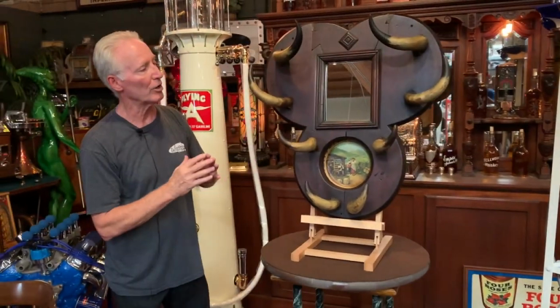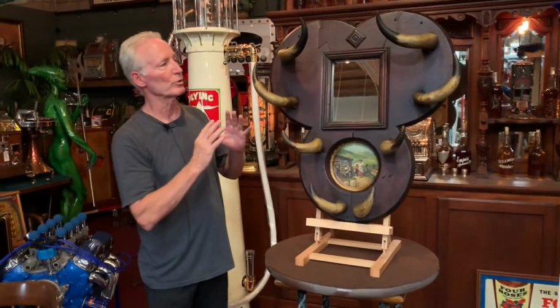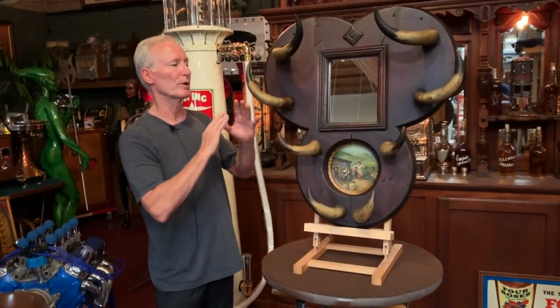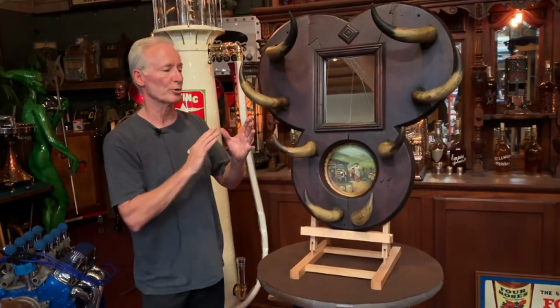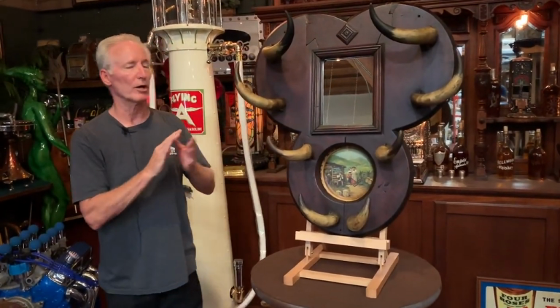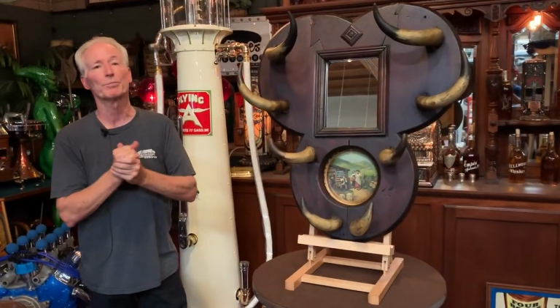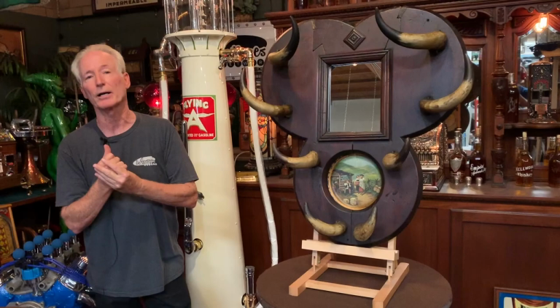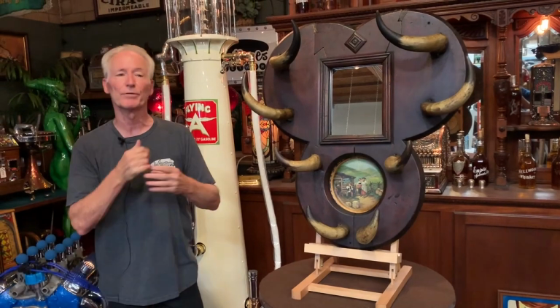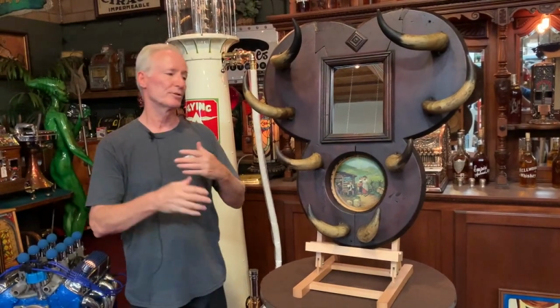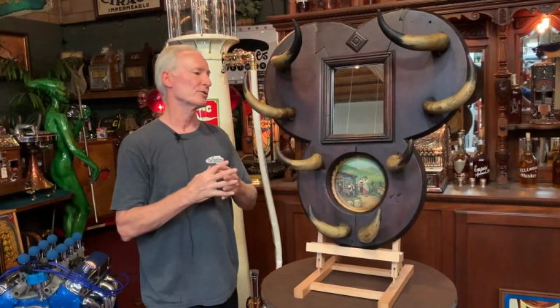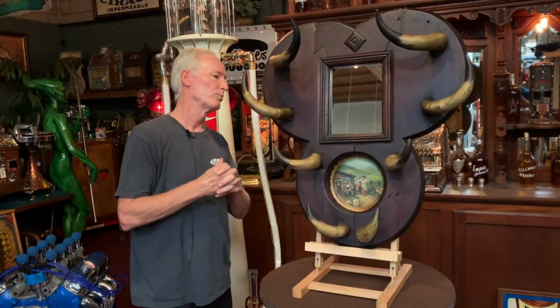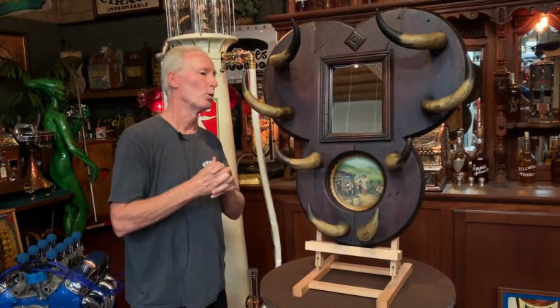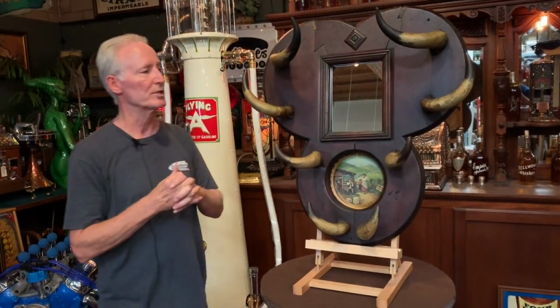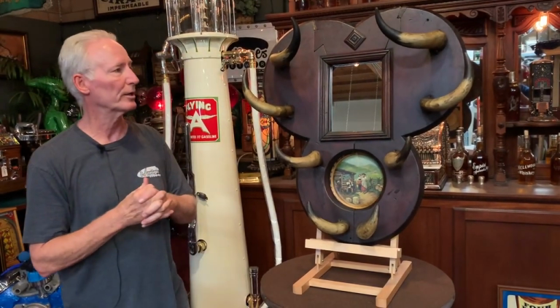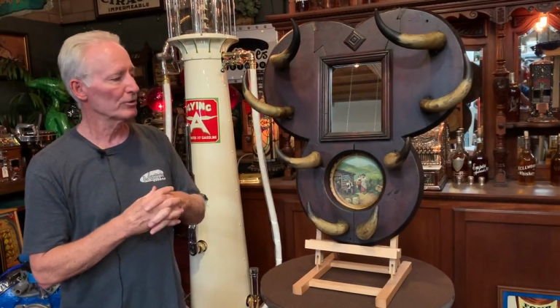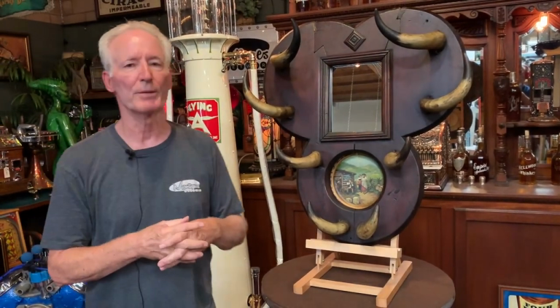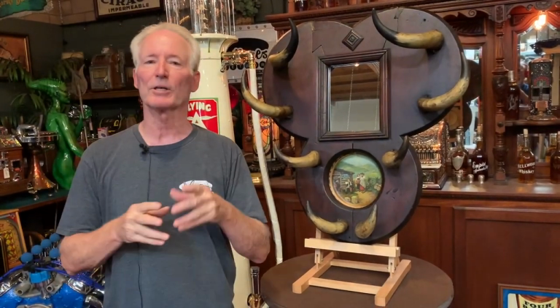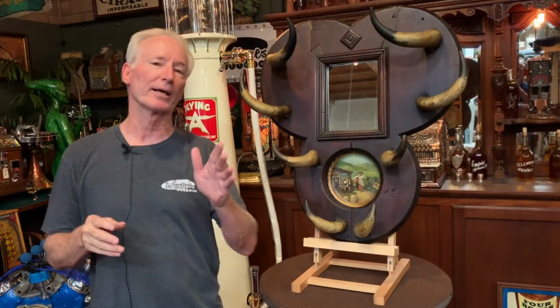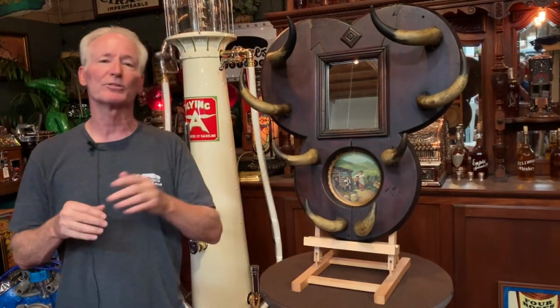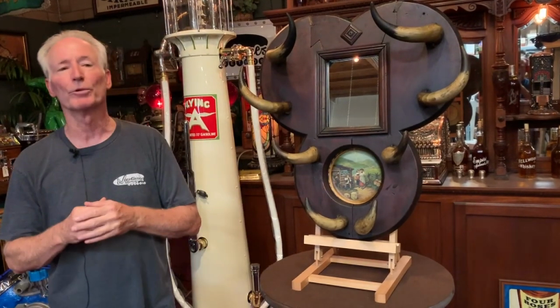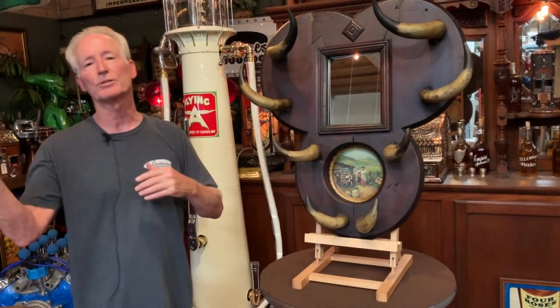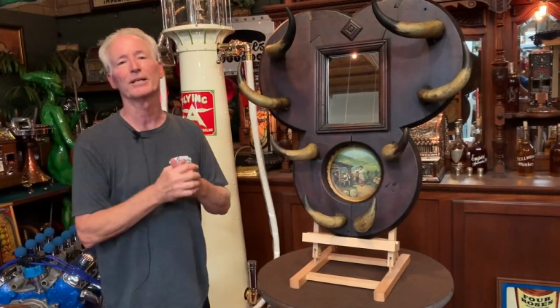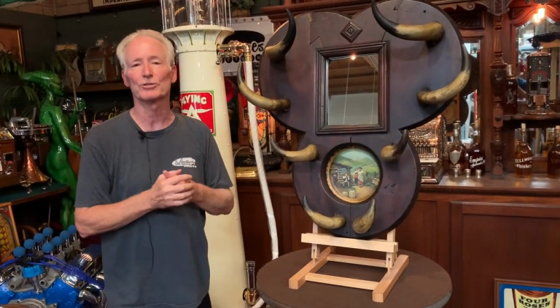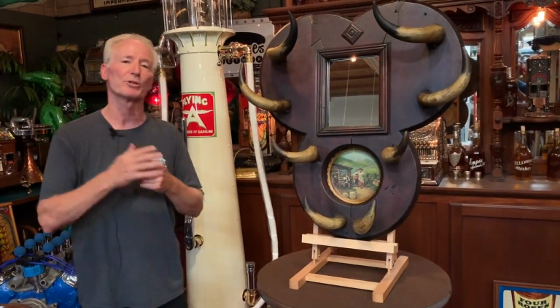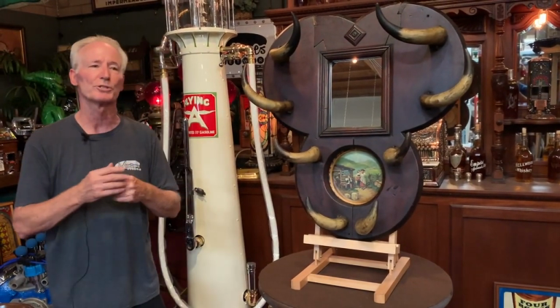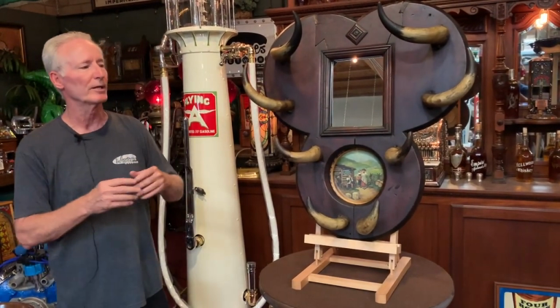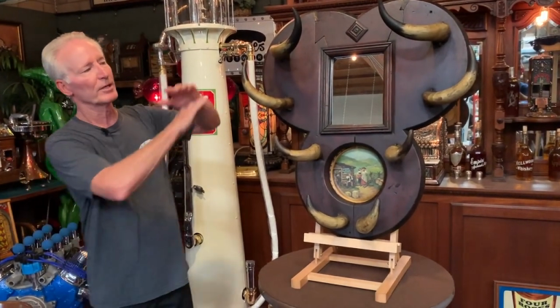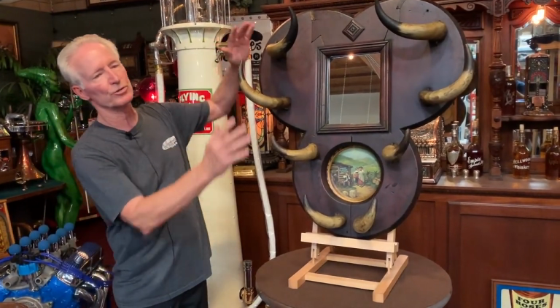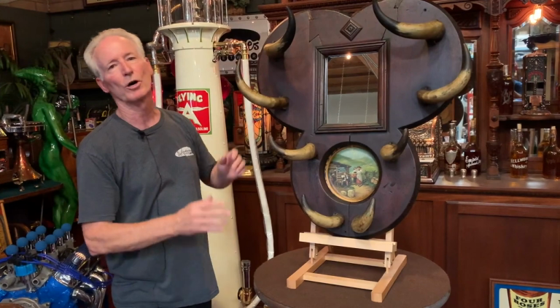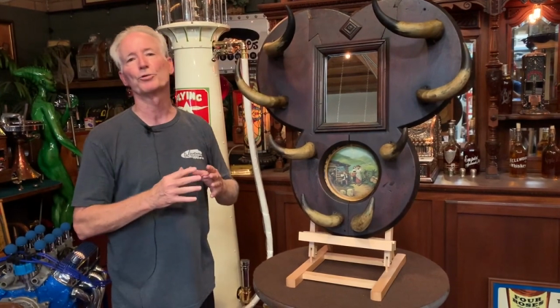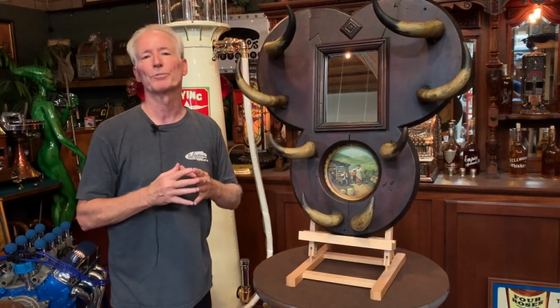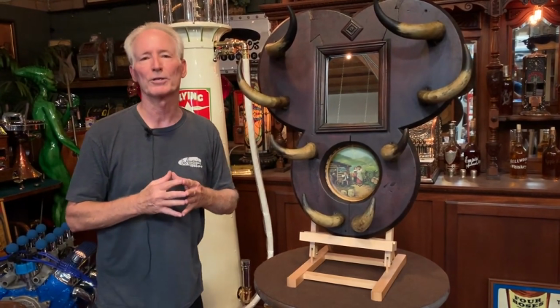All I did was rub a nice coat of stain on it to bring it back alive. It still has its old patina on it. Super neat piece. I can't wait to see it — if somebody gets it, send me a picture of what you did with it, because it deserves all the accoutrements from the Old West.